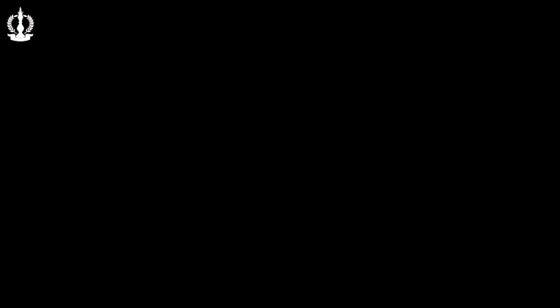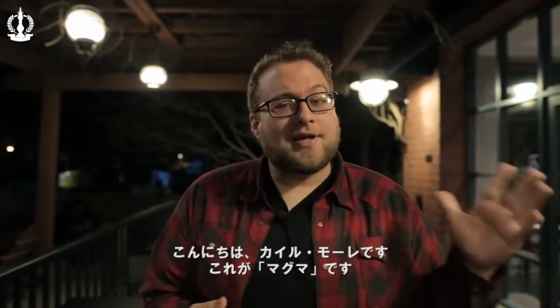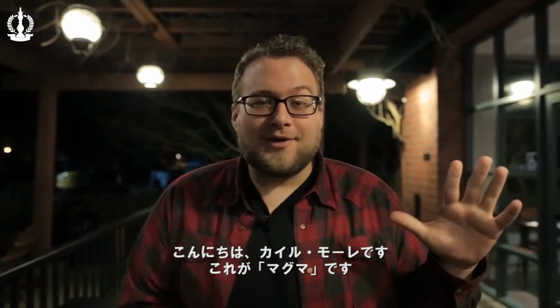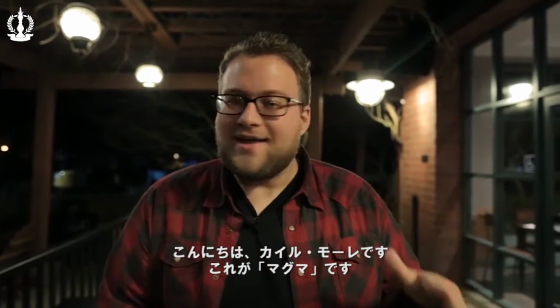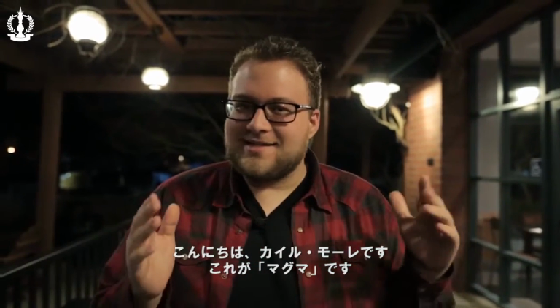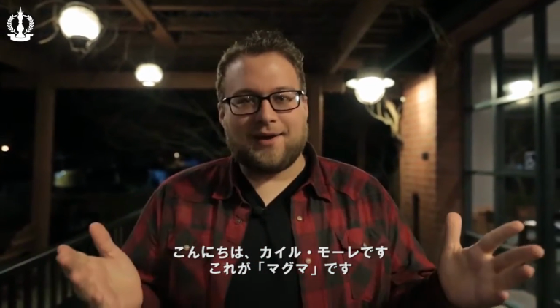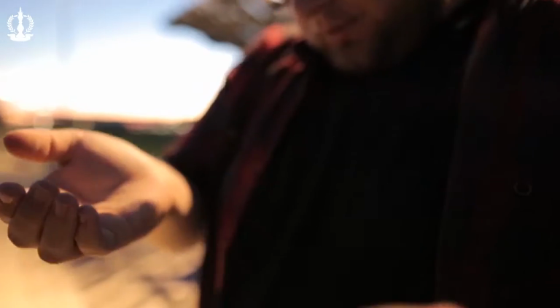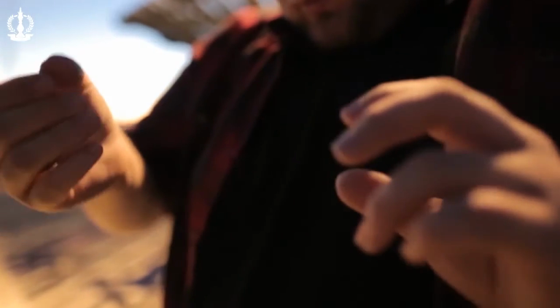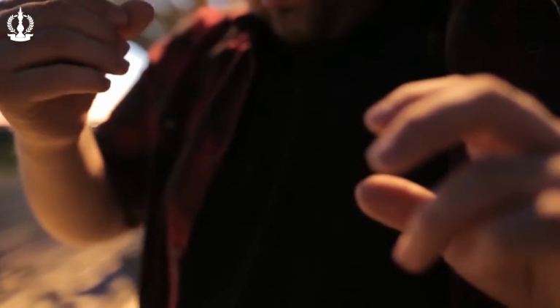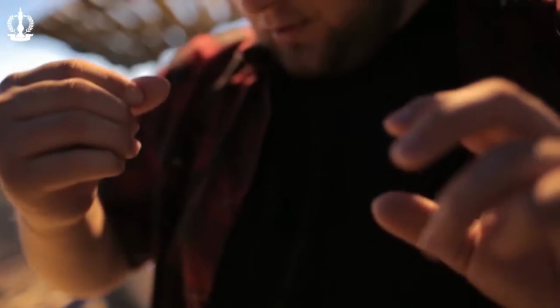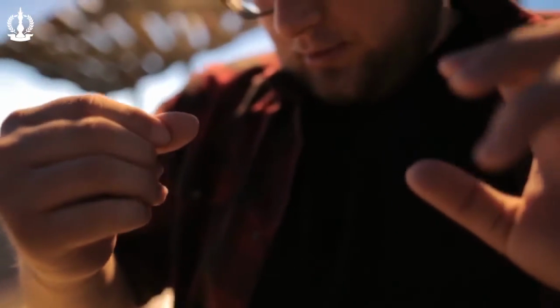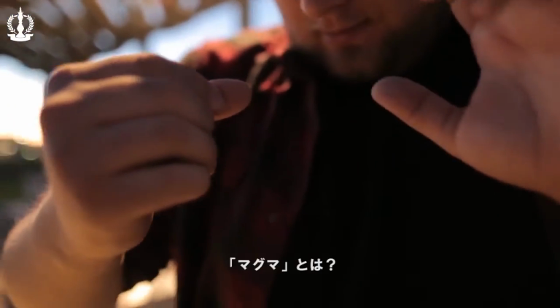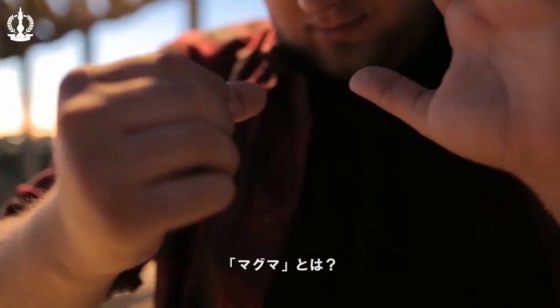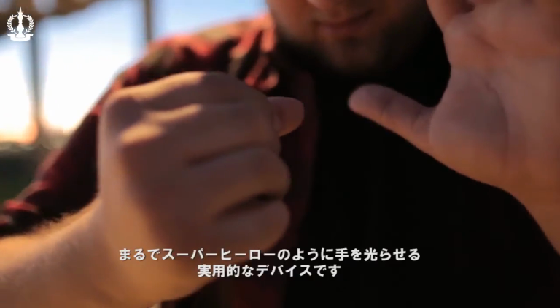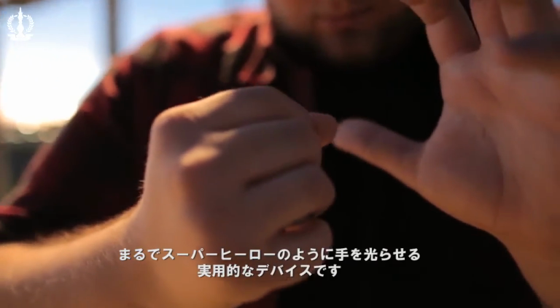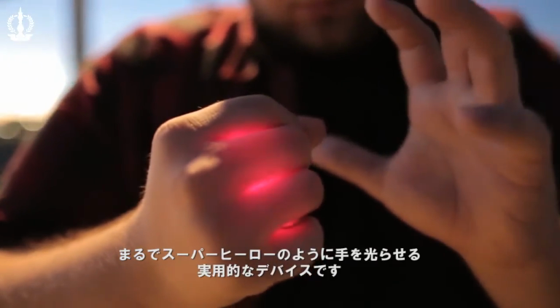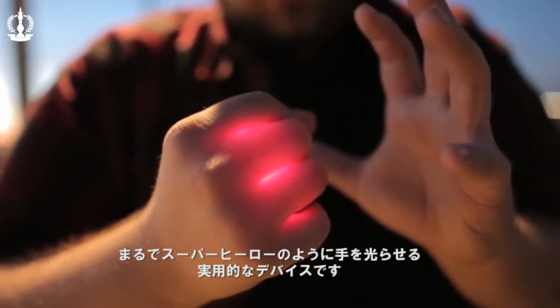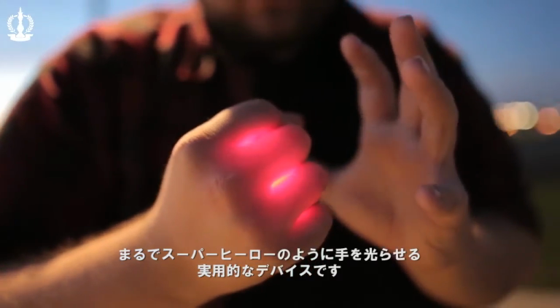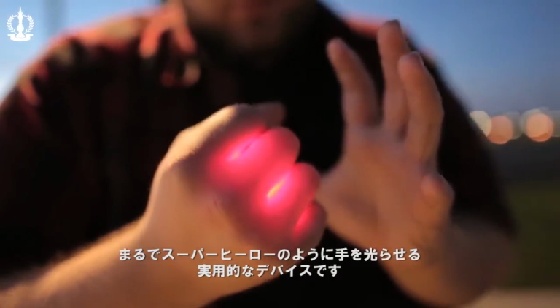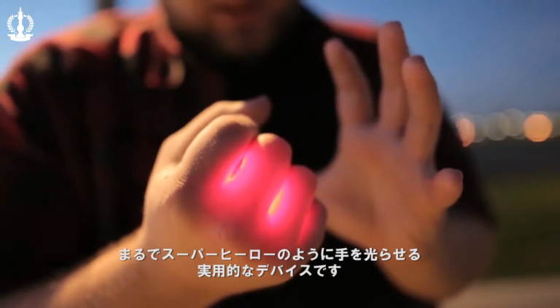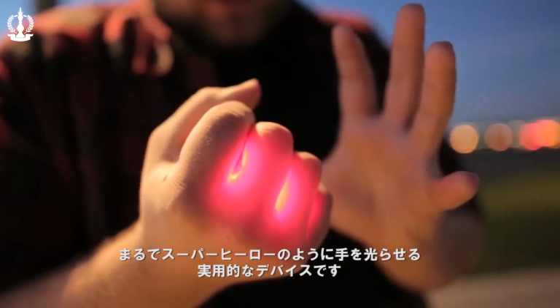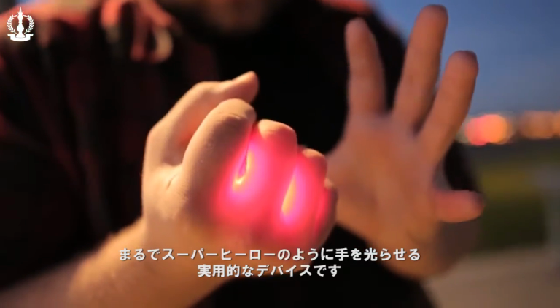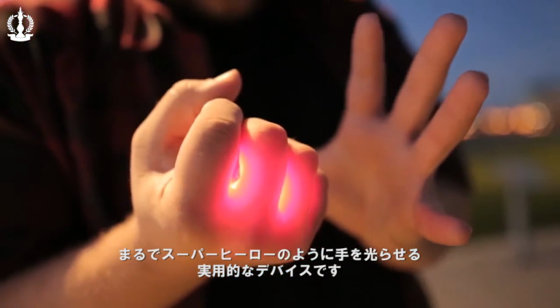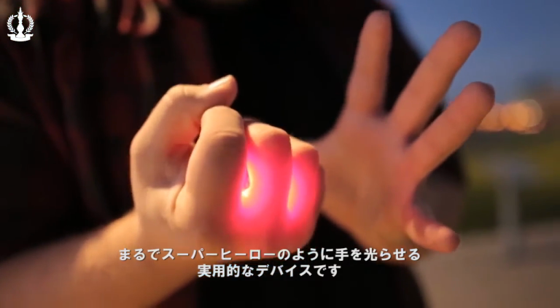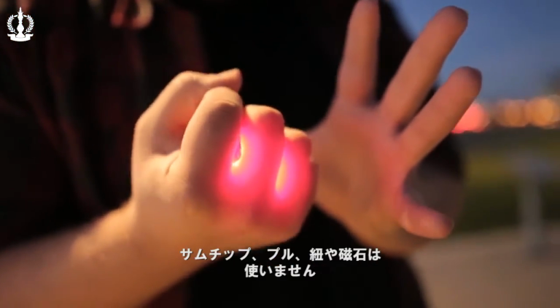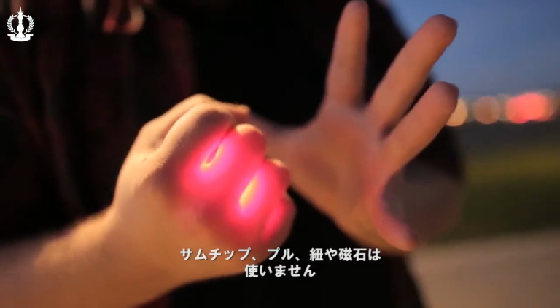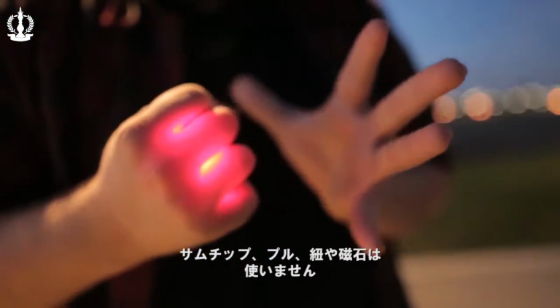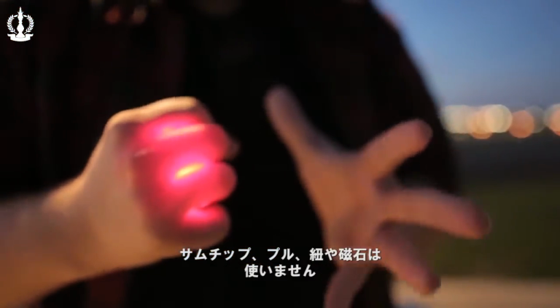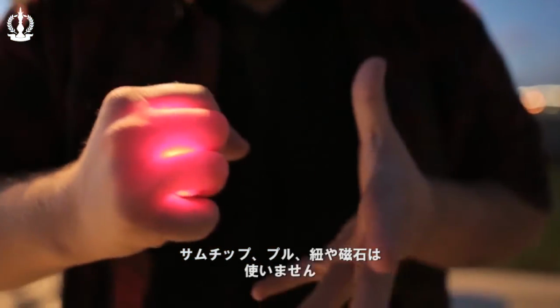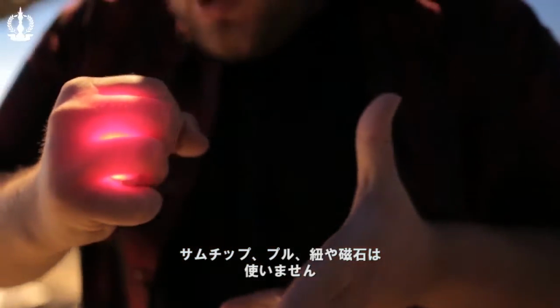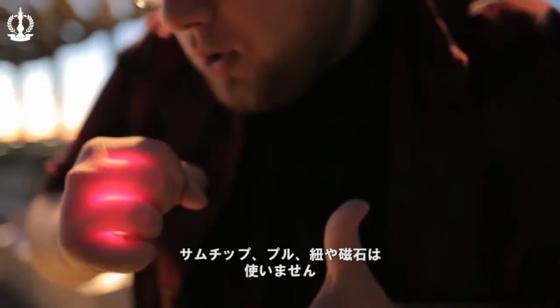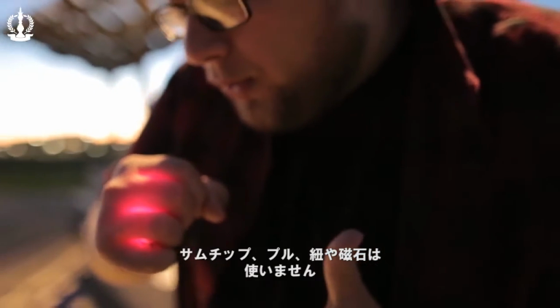Hey everyone, Kyle Merle here and this is MAGMA. So what is MAGMA? MAGMA is a utility device that allows your hand to glow in a superhero-like fashion. No thumb tips, no pulls, no strings, no magnets.